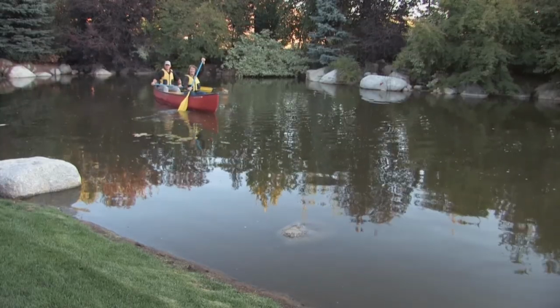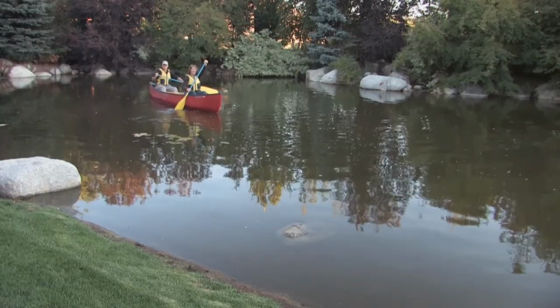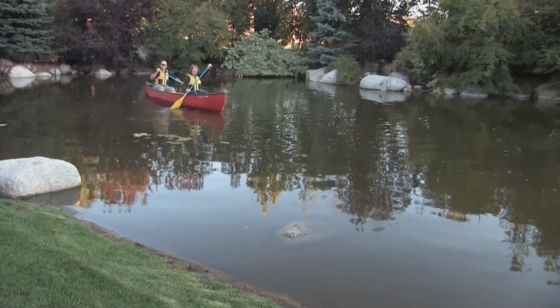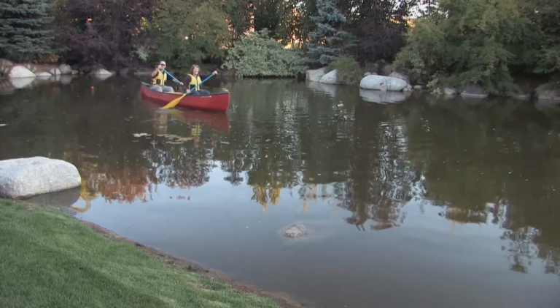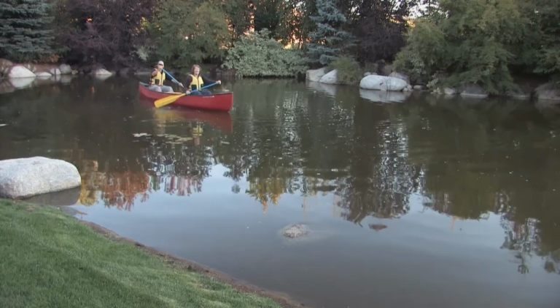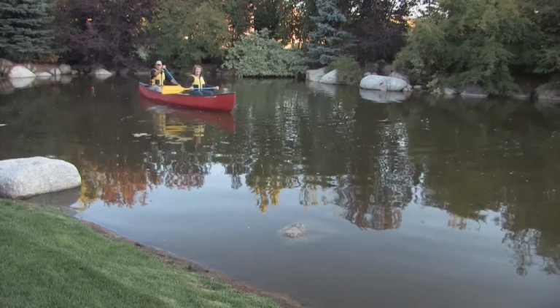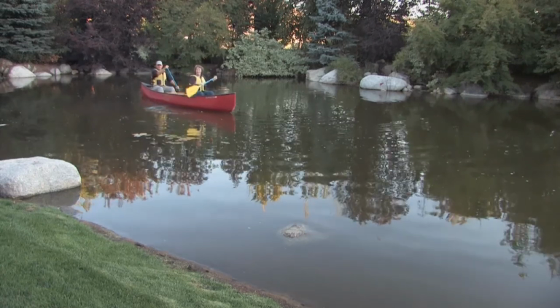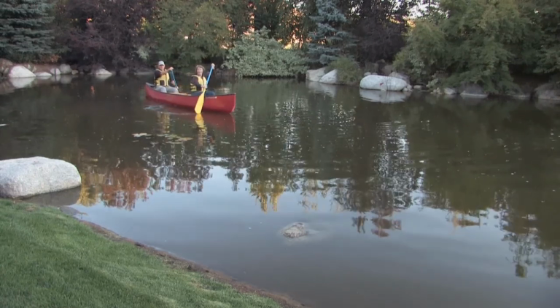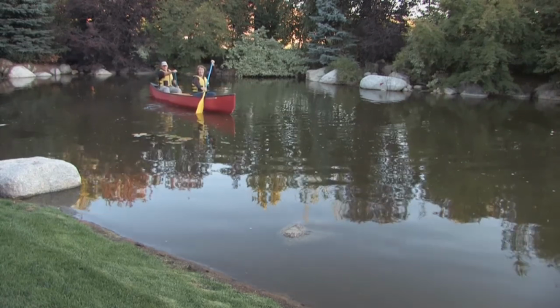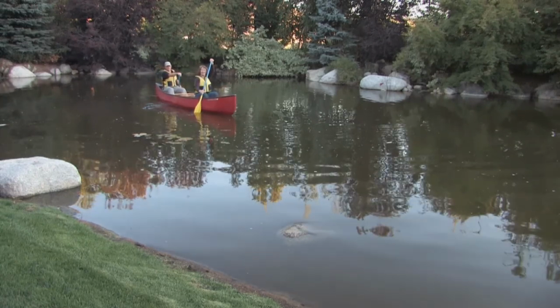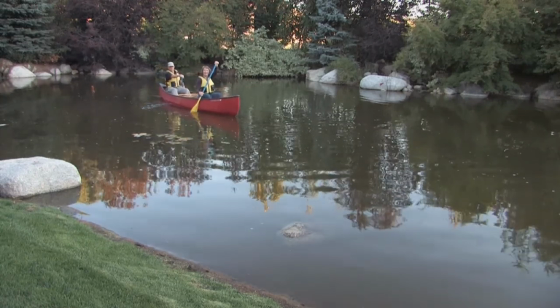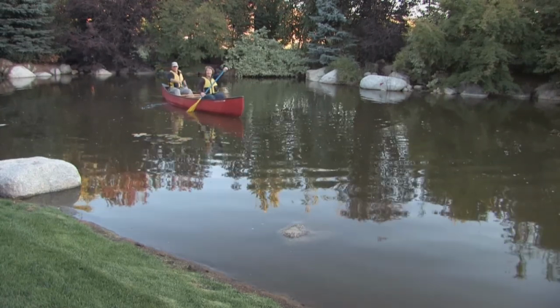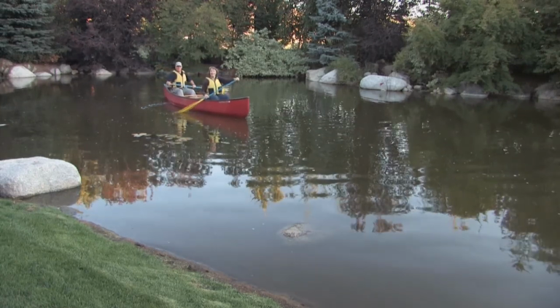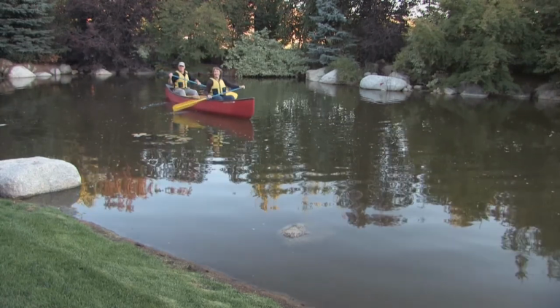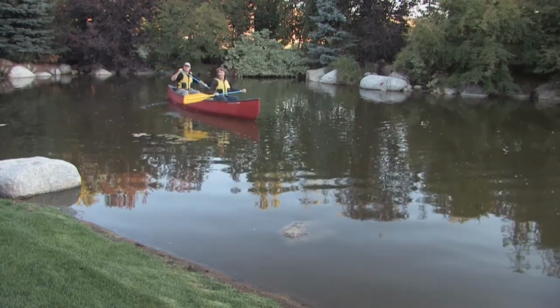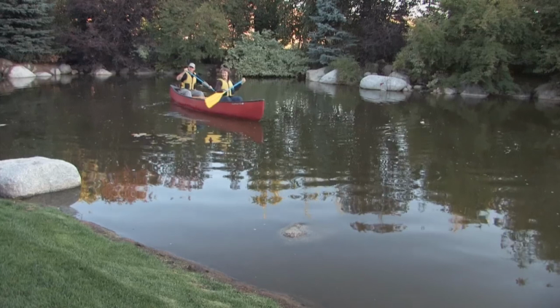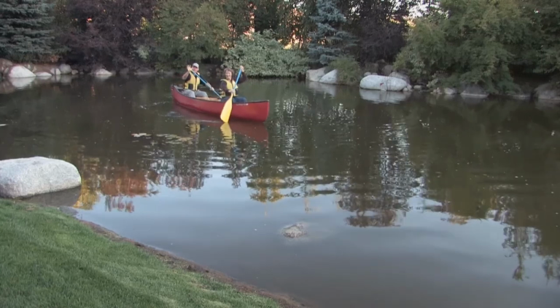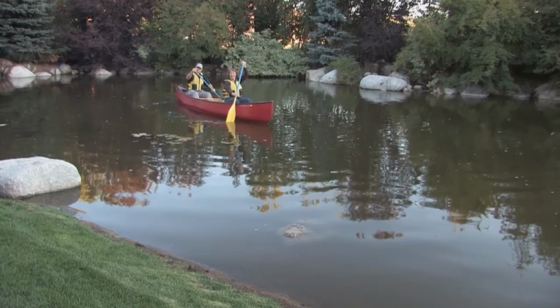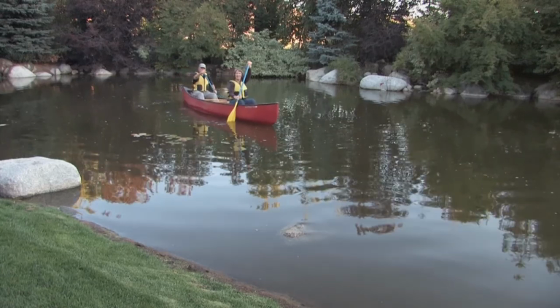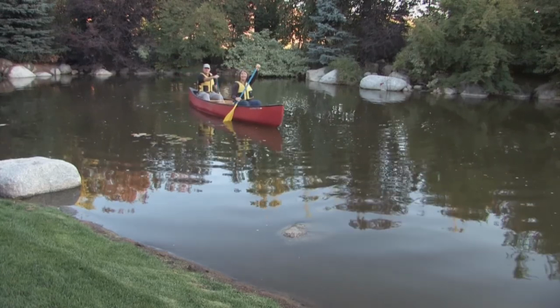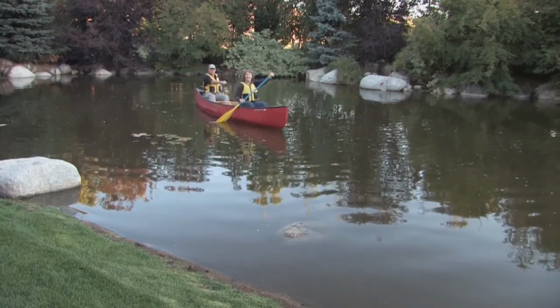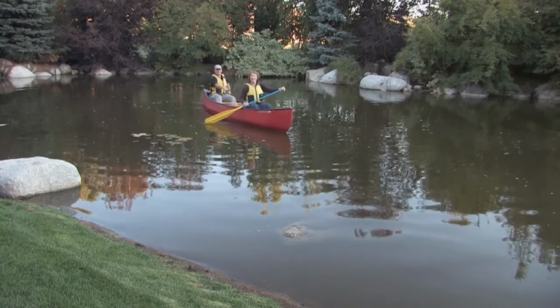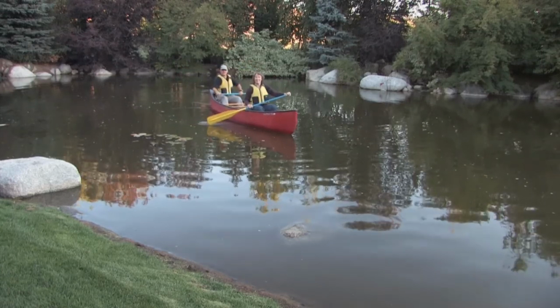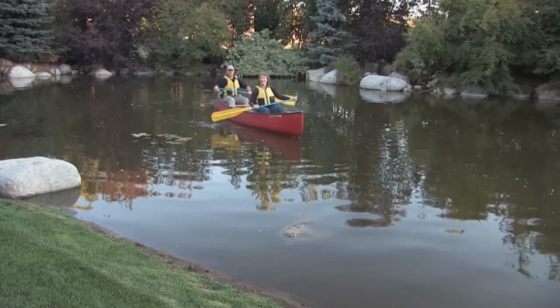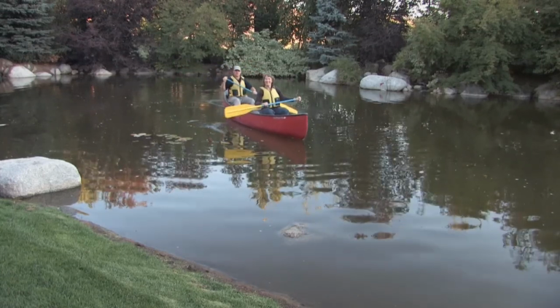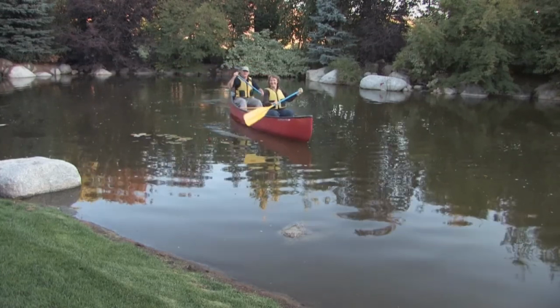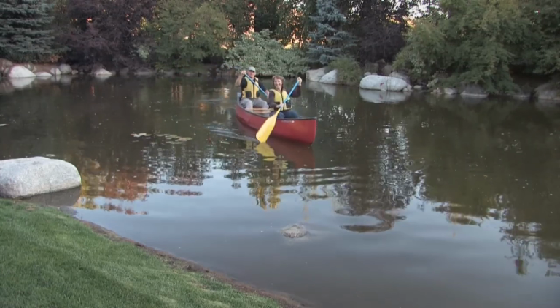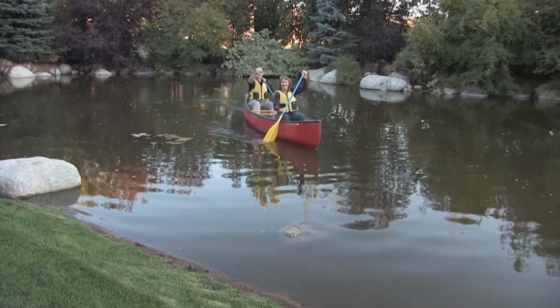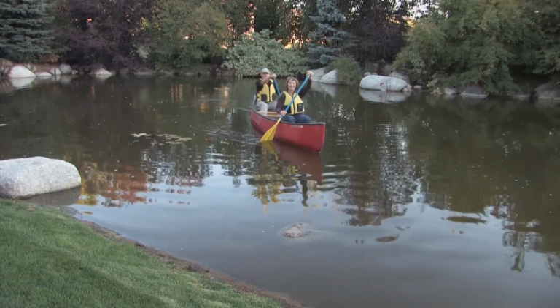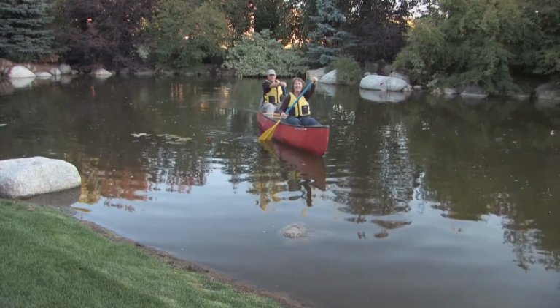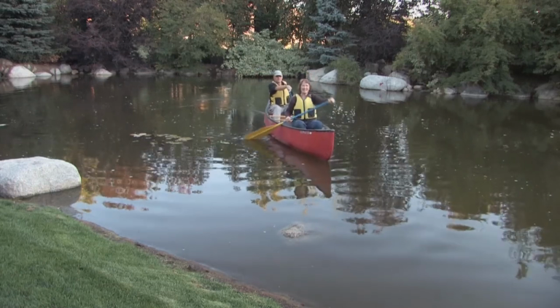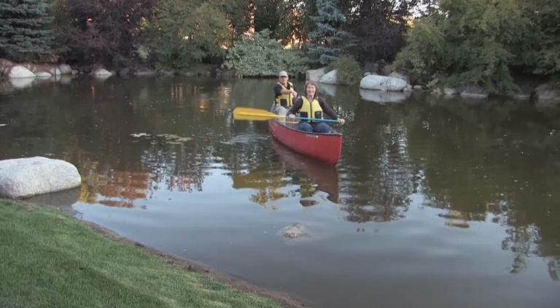When you're working together, it's all about communication and teamwork. The sternman — my position — is the one that gives the directions, and the bowman is the one that sets the pace.